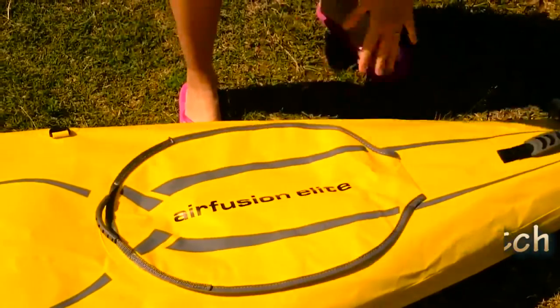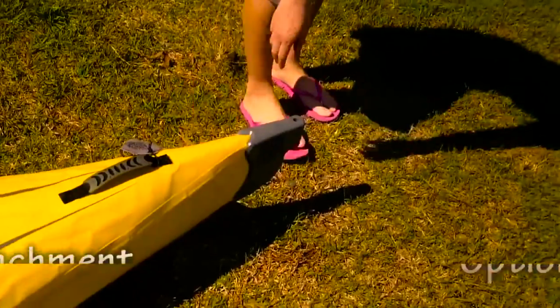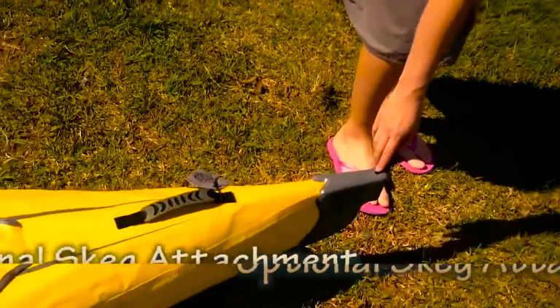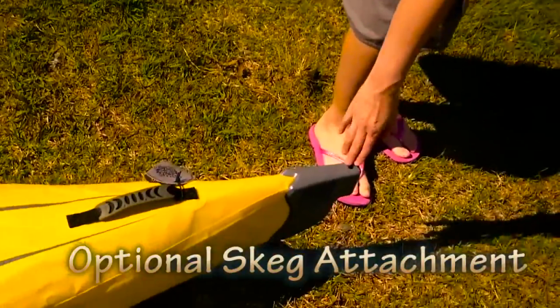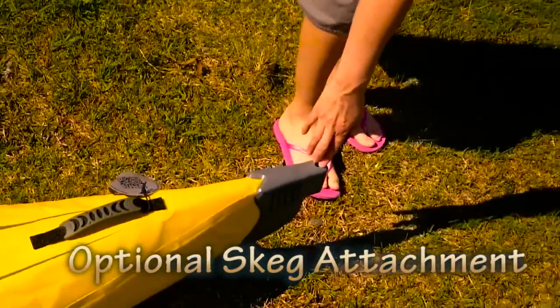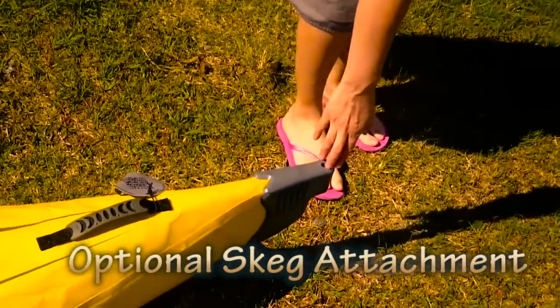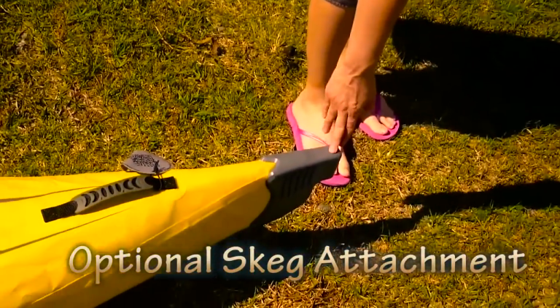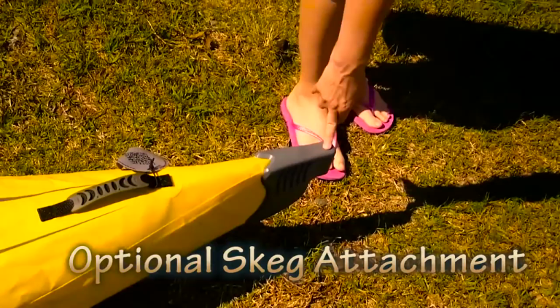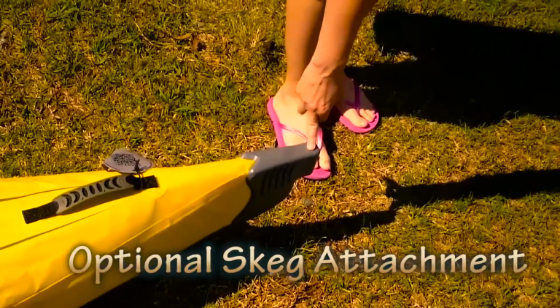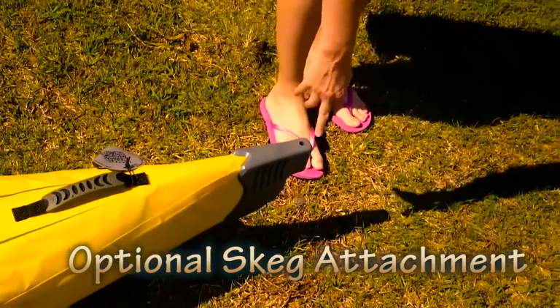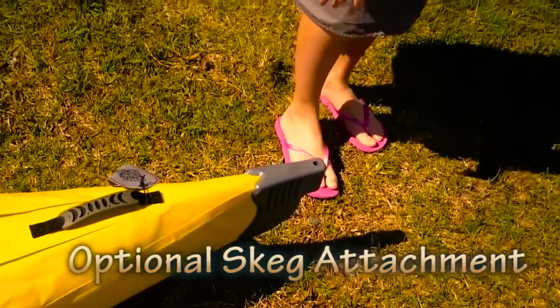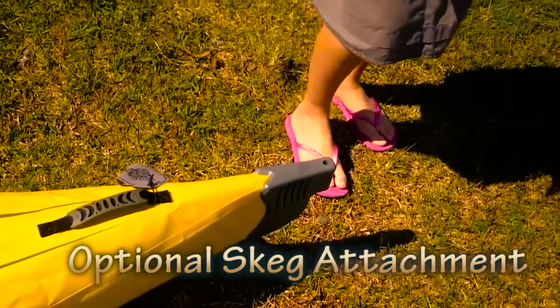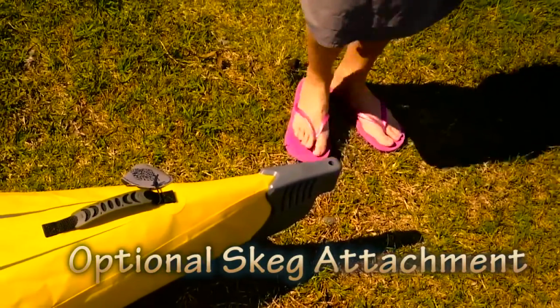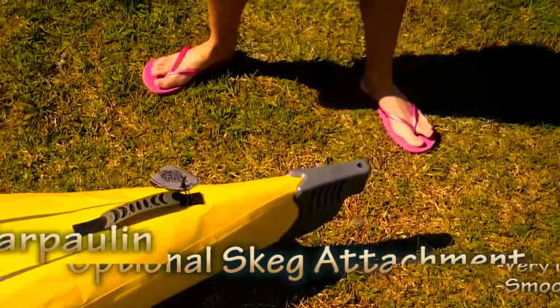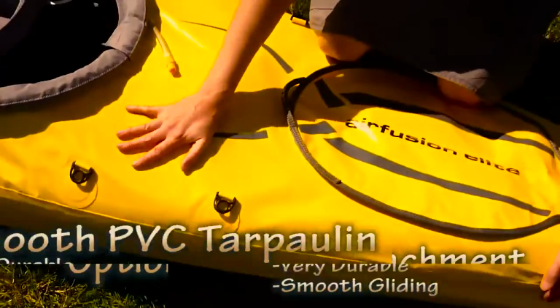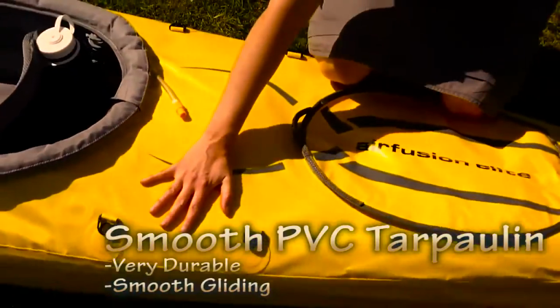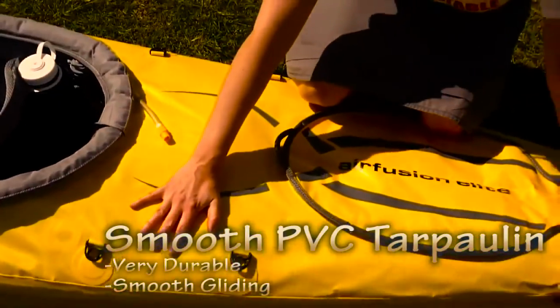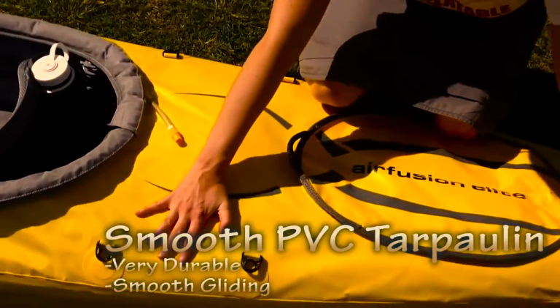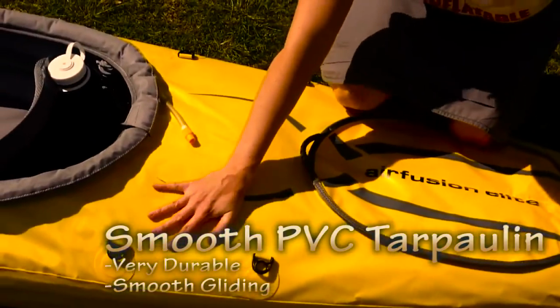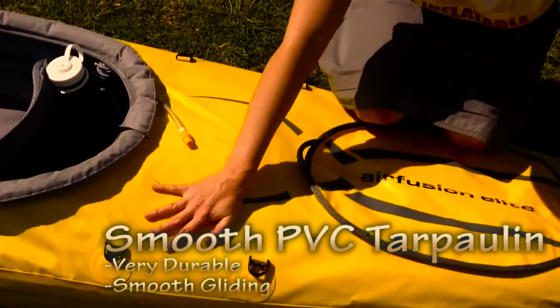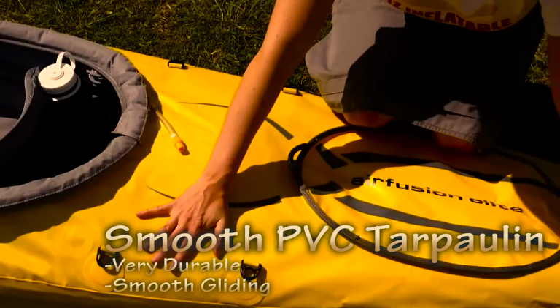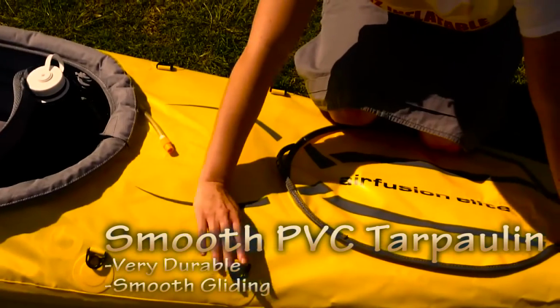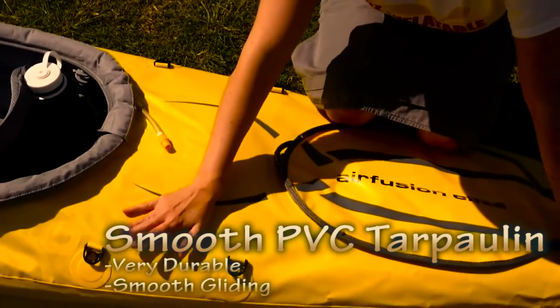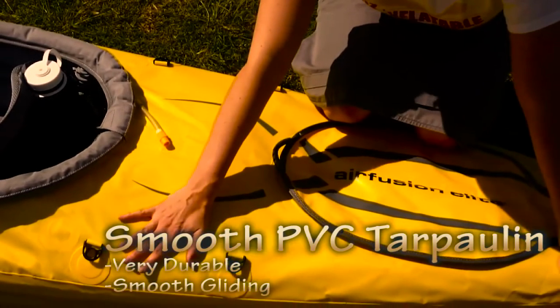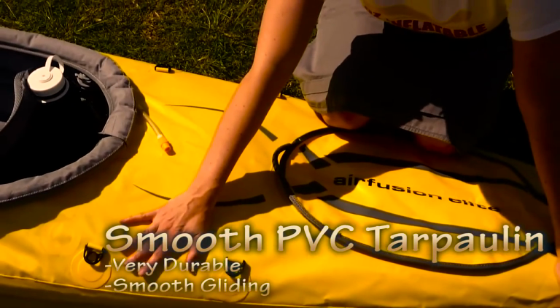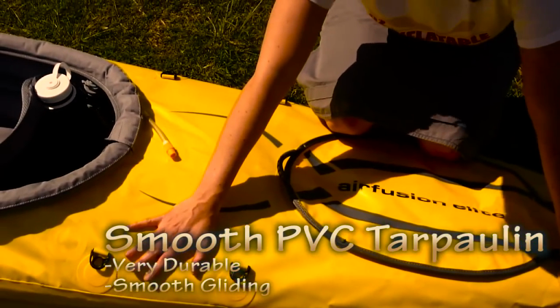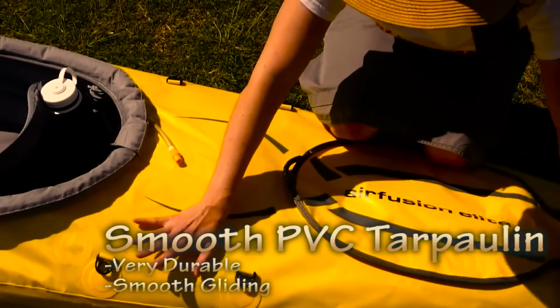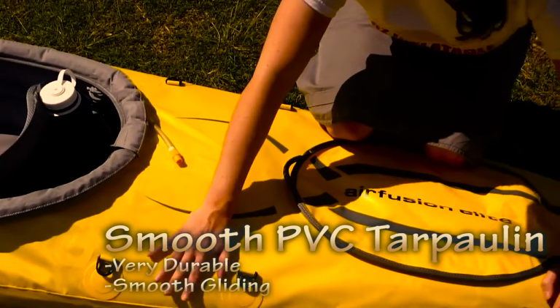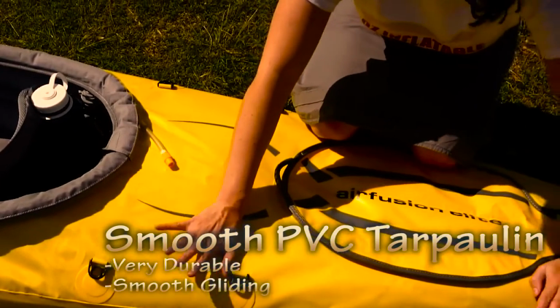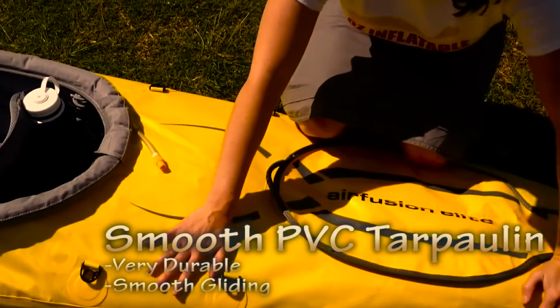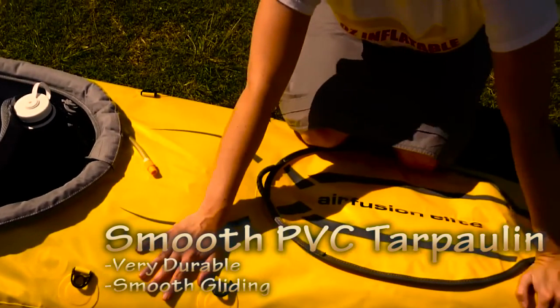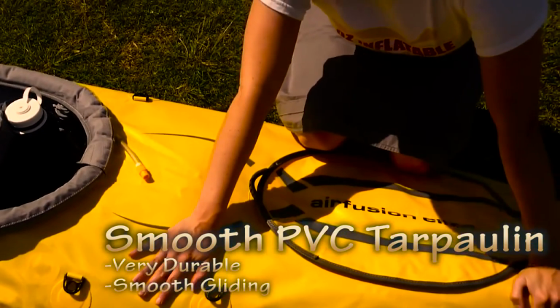In the stern there's a hole for the optional skeg attachment that allows you to get a bit better tracking over longer distances. The outer cover of the kayak is made from PVC tarpaulin, which is a very durable cover that also gives you a wonderful glide through the water.